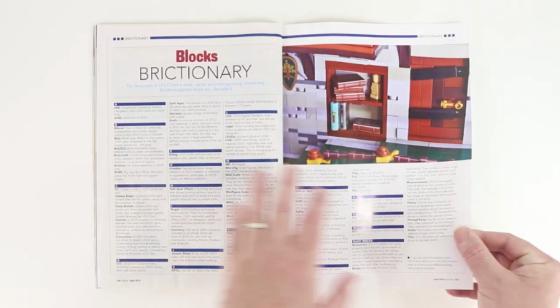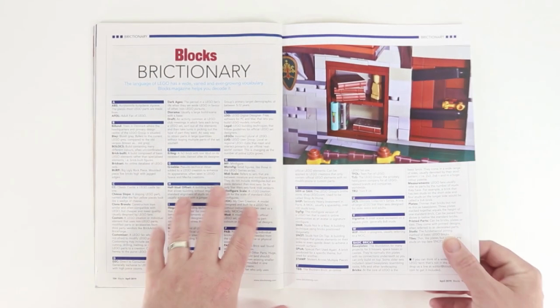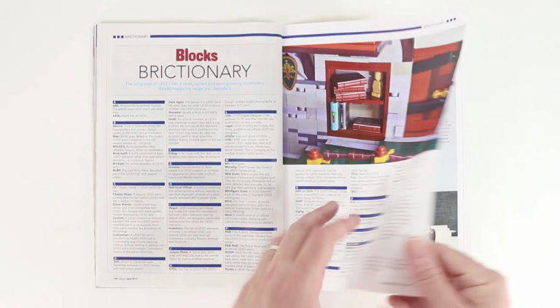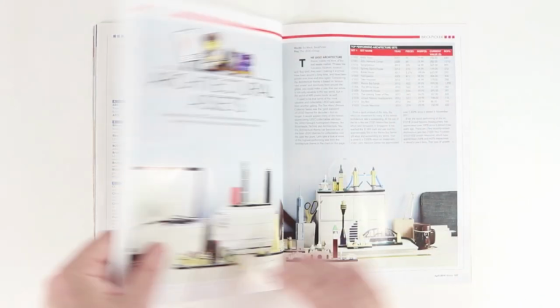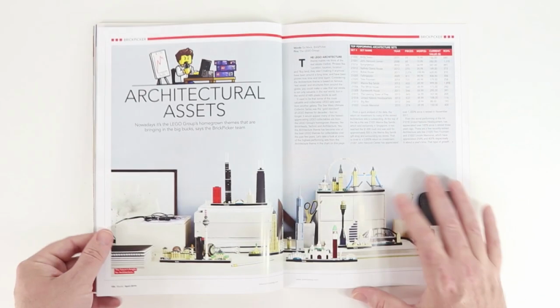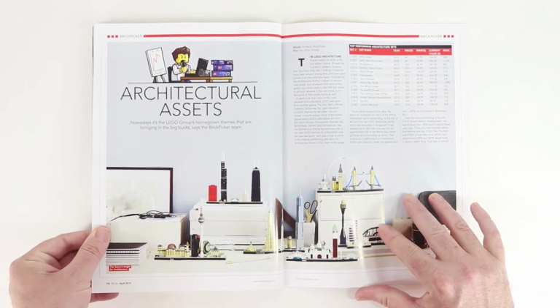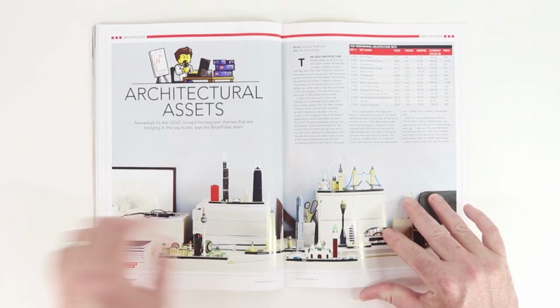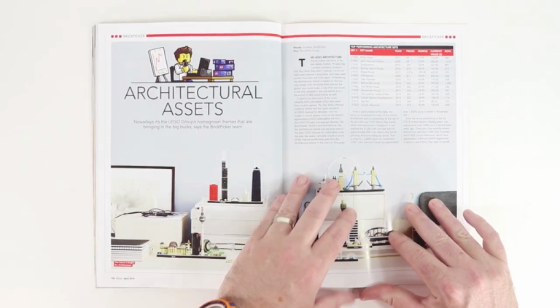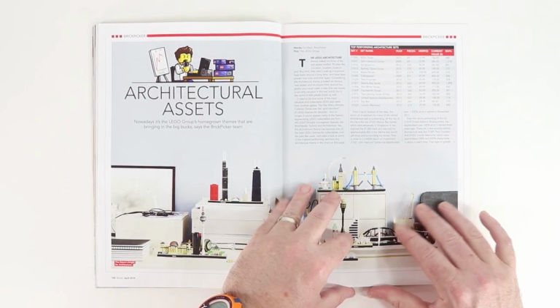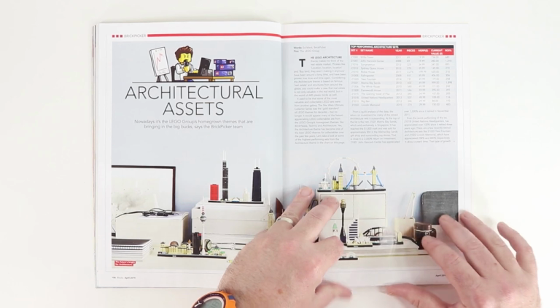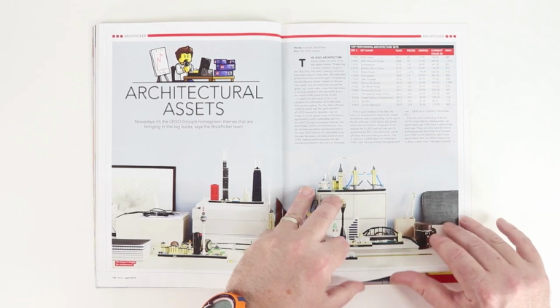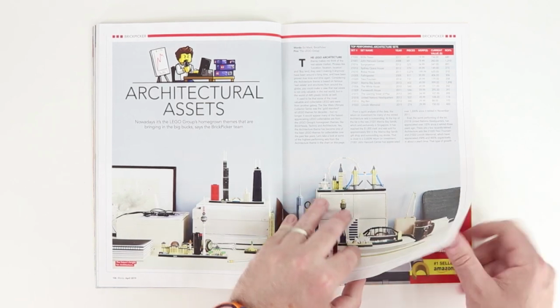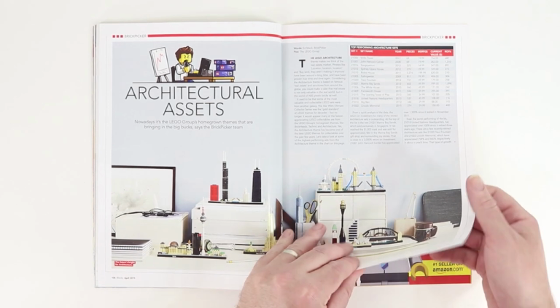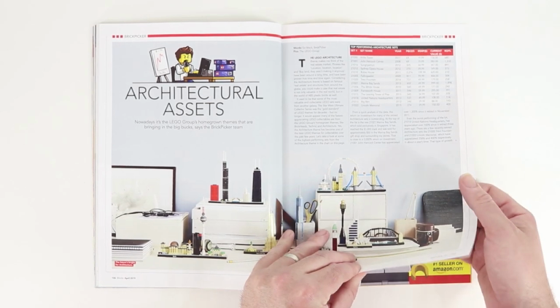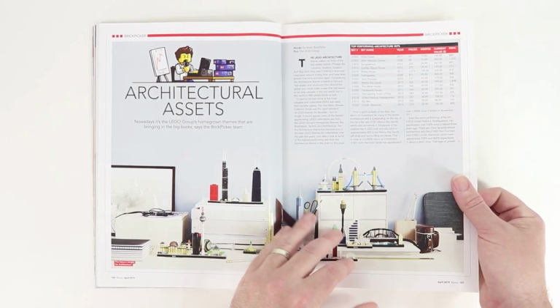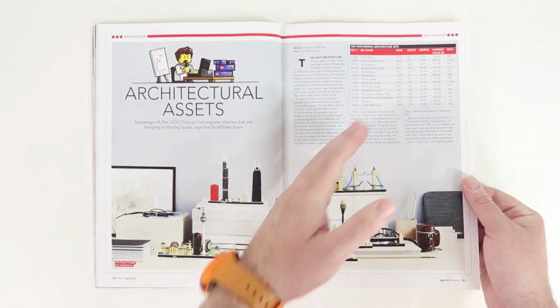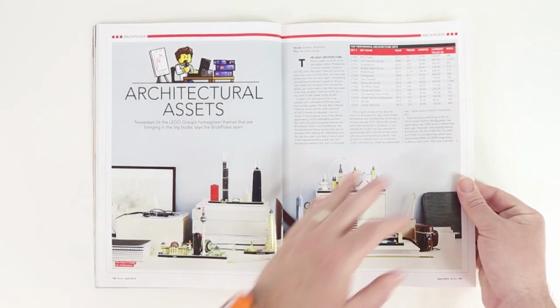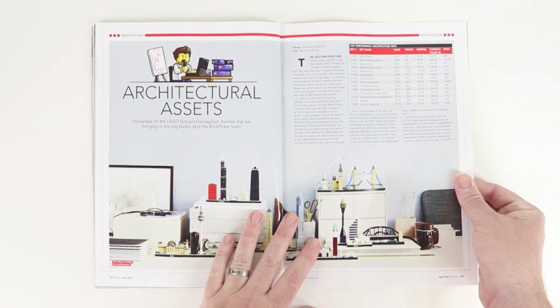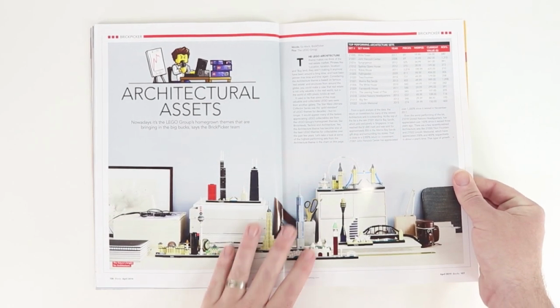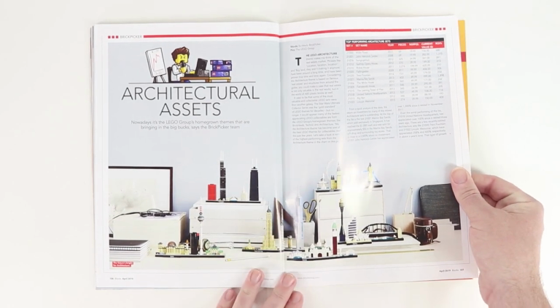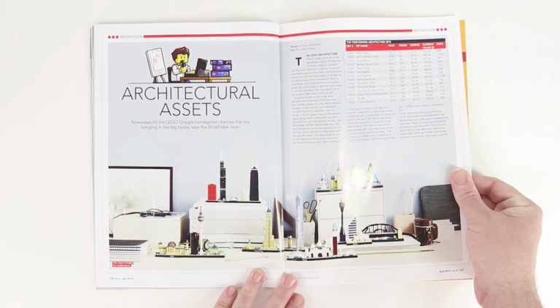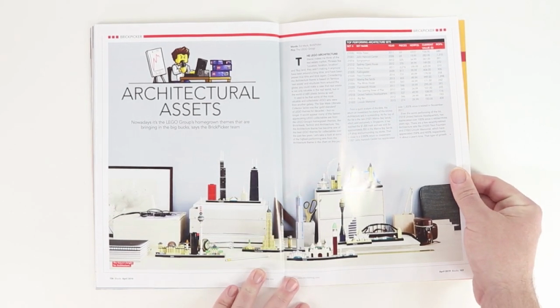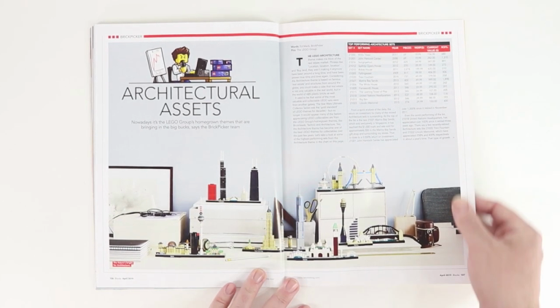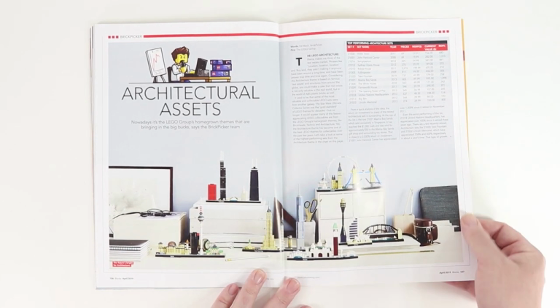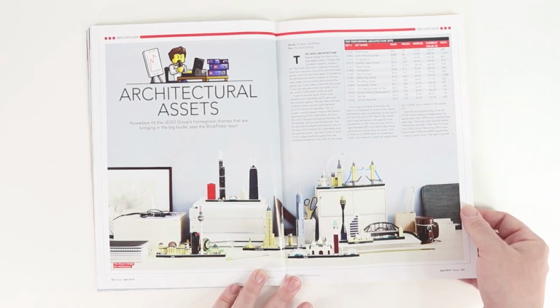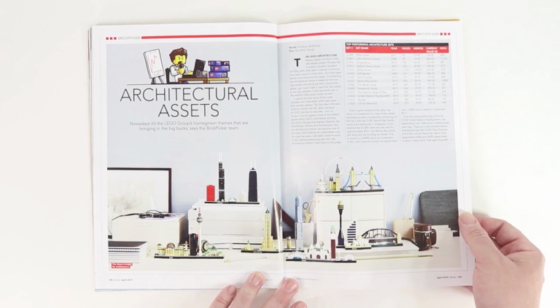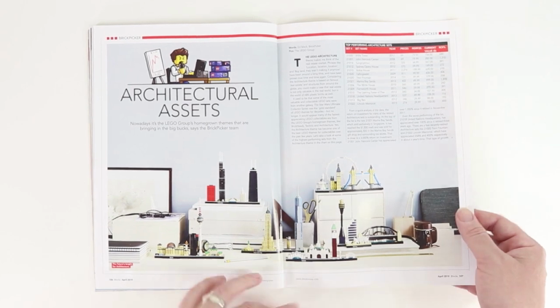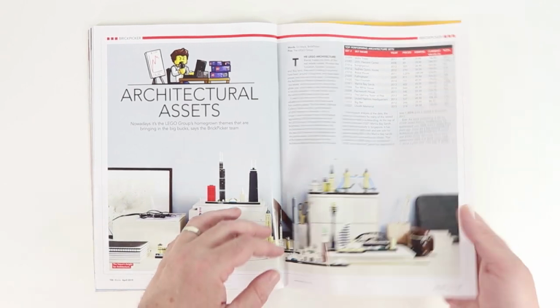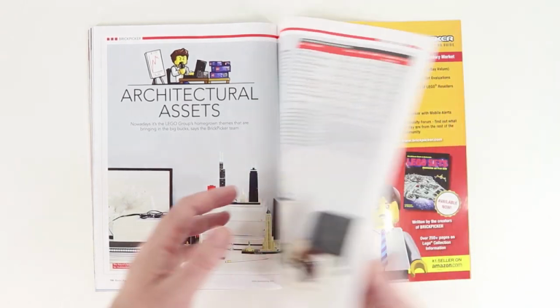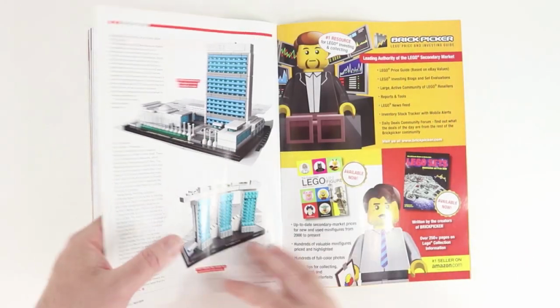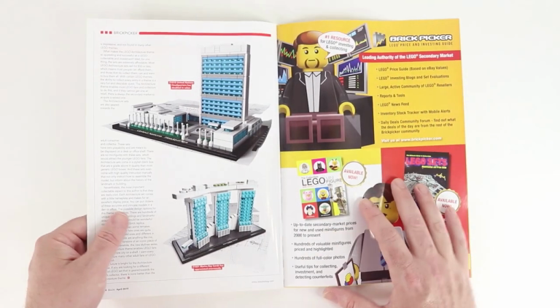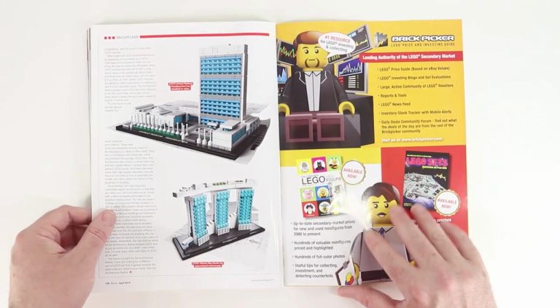Blocks Brictionary as usual. We've got some architectural assets — detailed information about the architecture sets that have been released over the years.